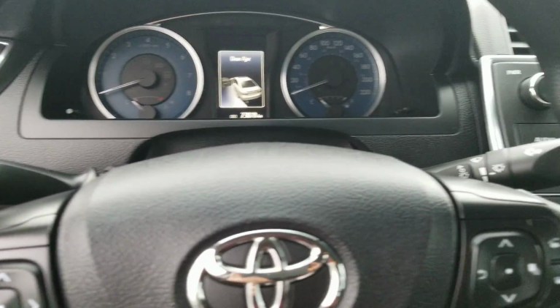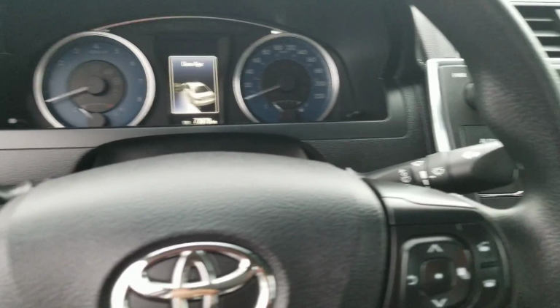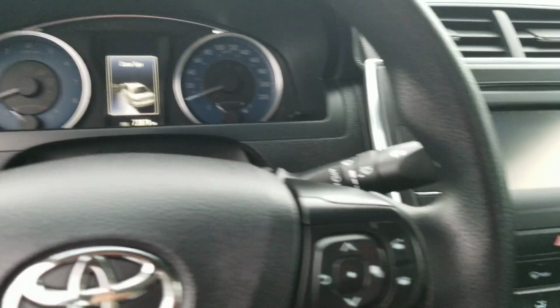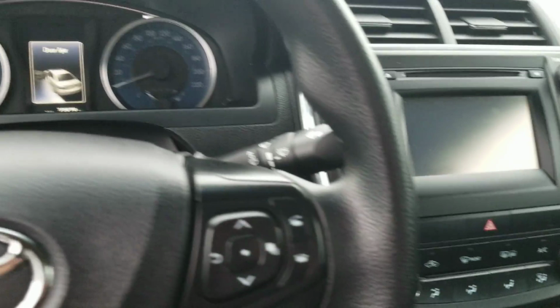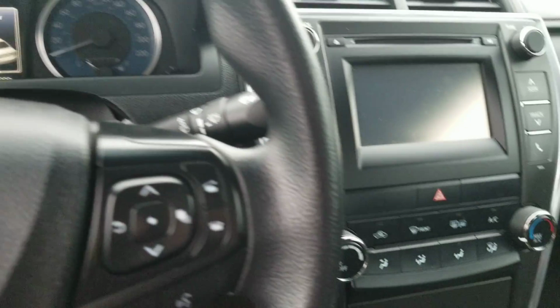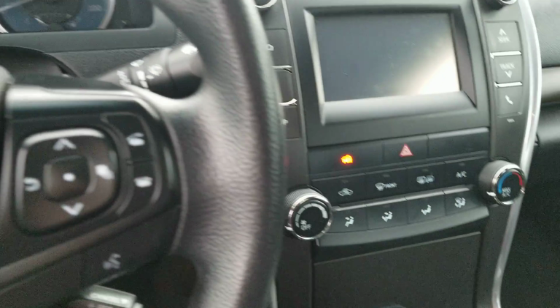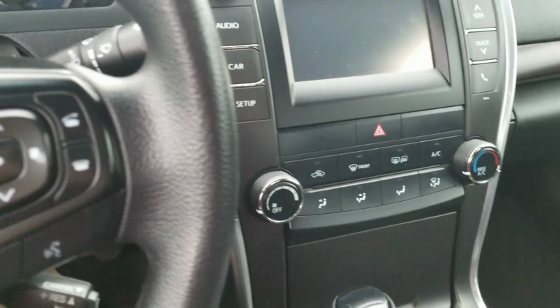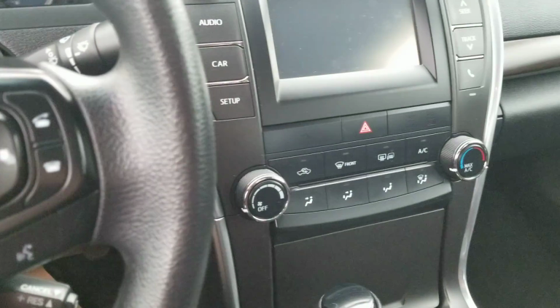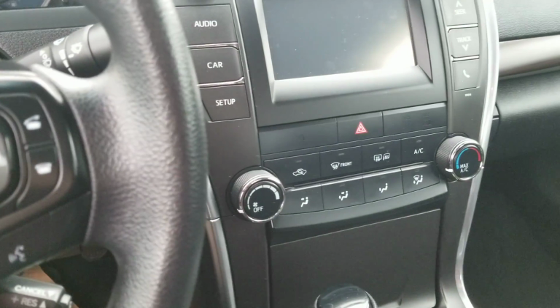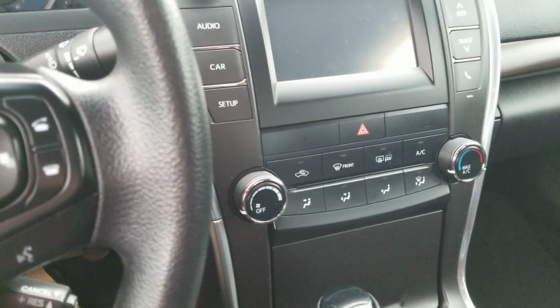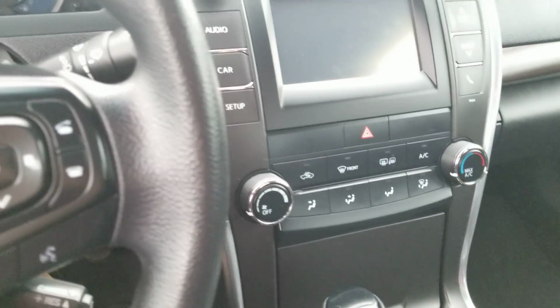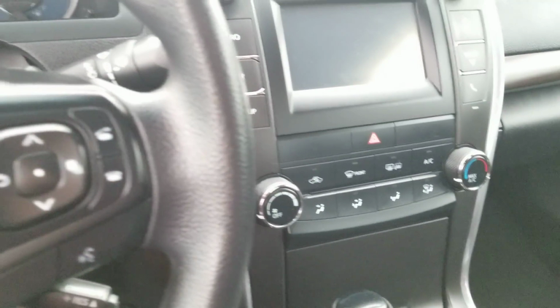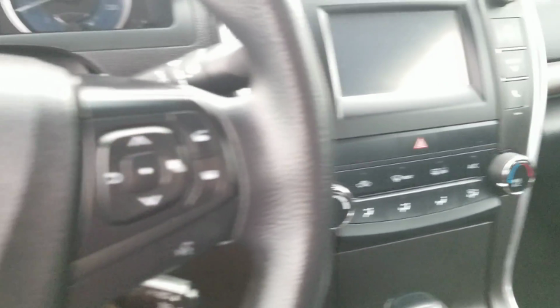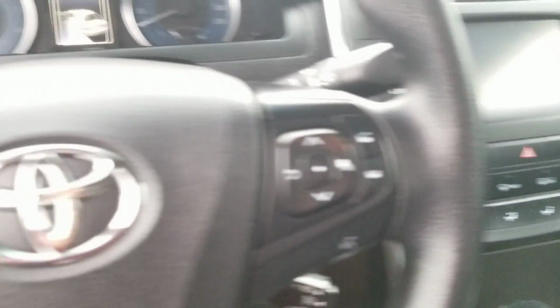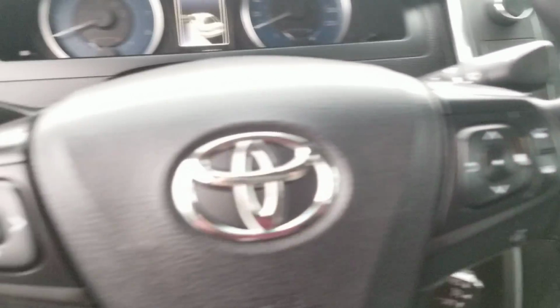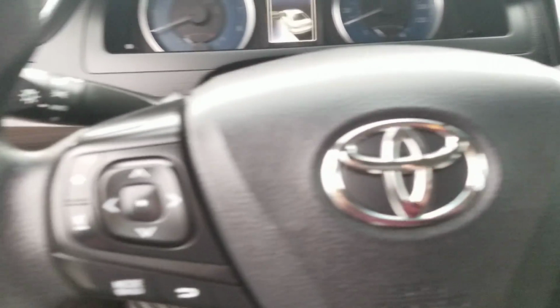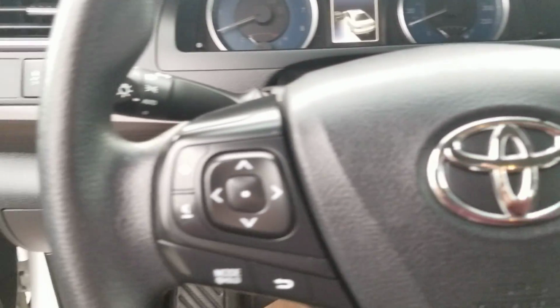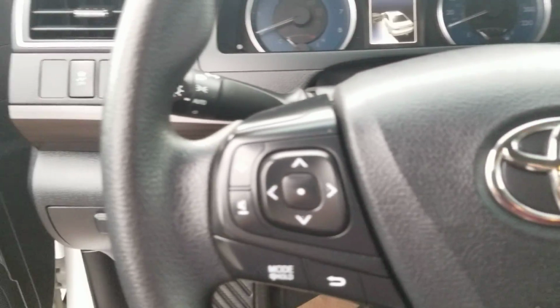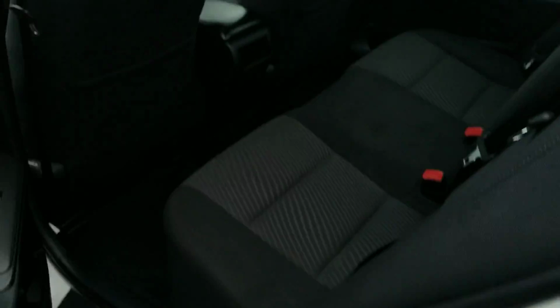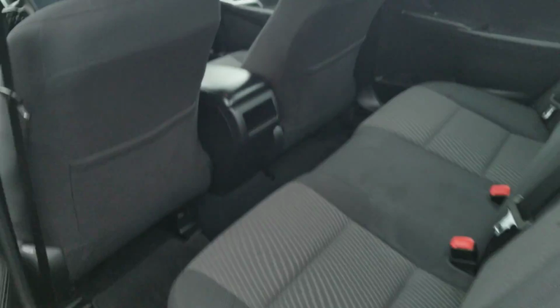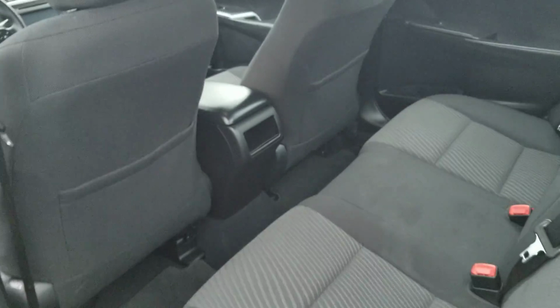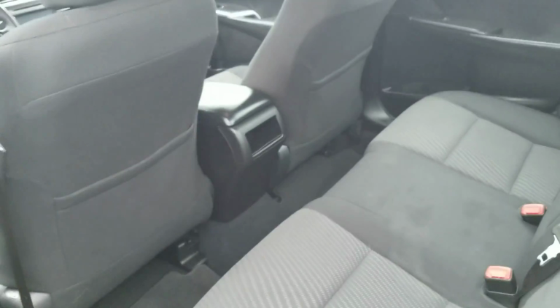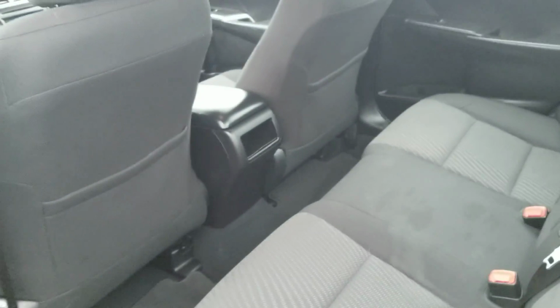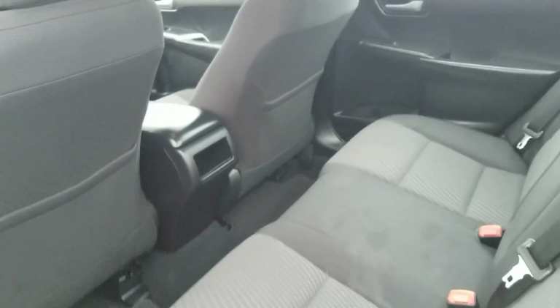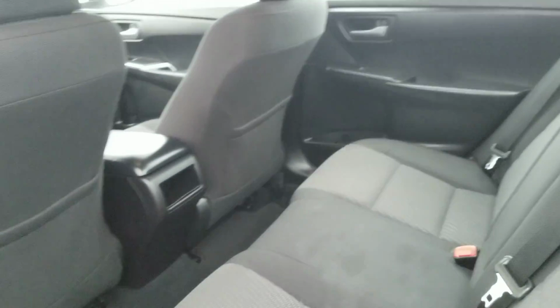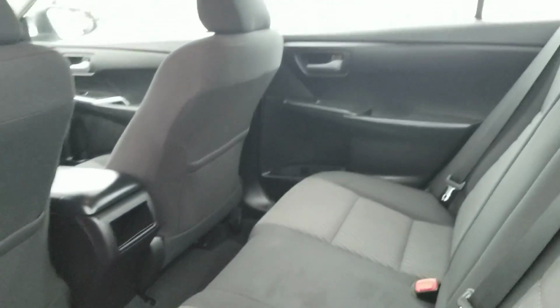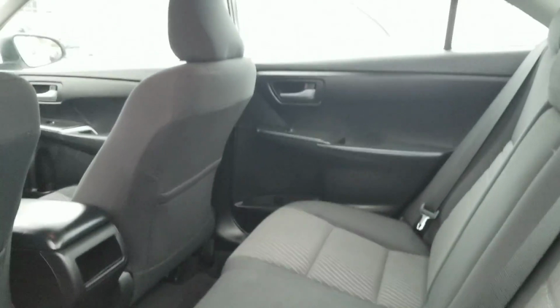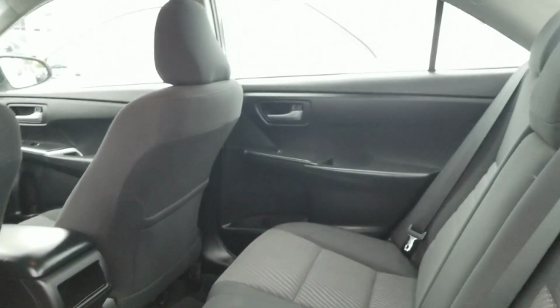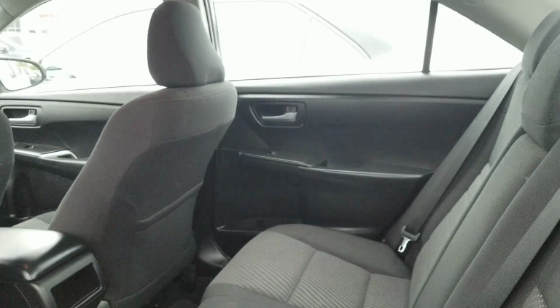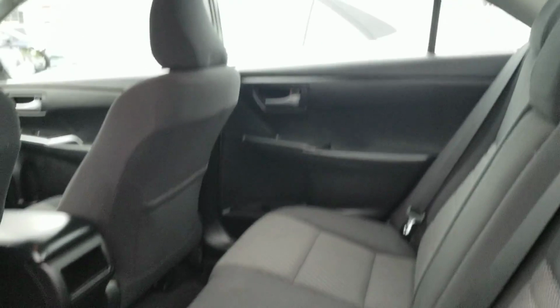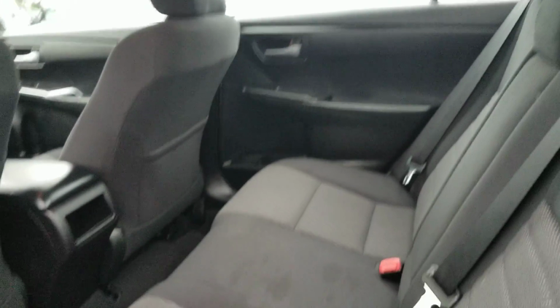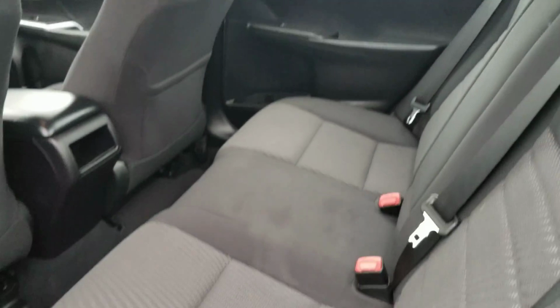This vehicle also comes with a very nice kind of premium wood trim and soft touch materials everywhere, cruise control, and much much more. Out in the back, again plenty of headroom as well as legroom.